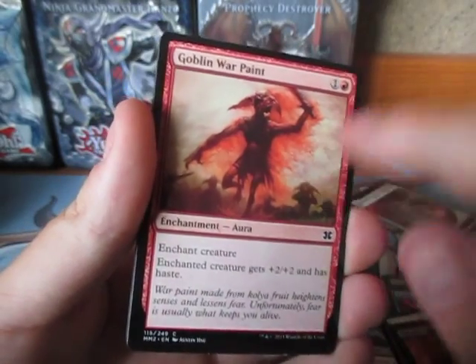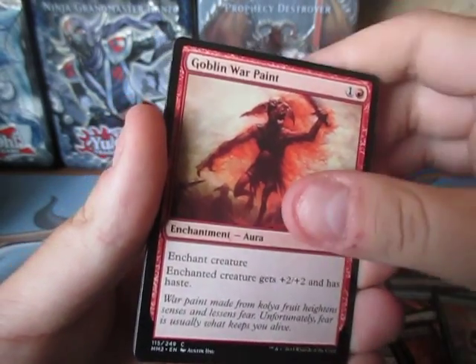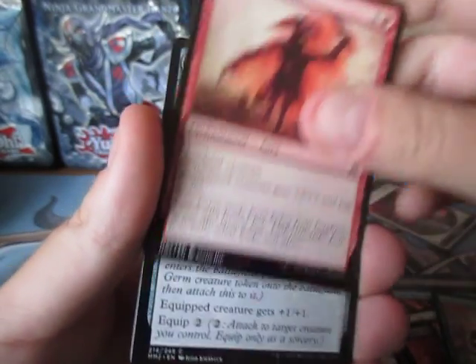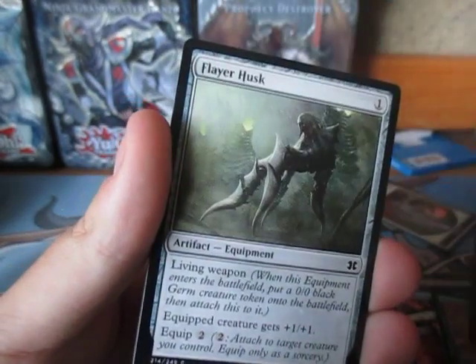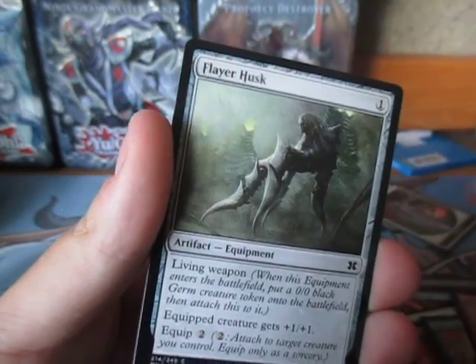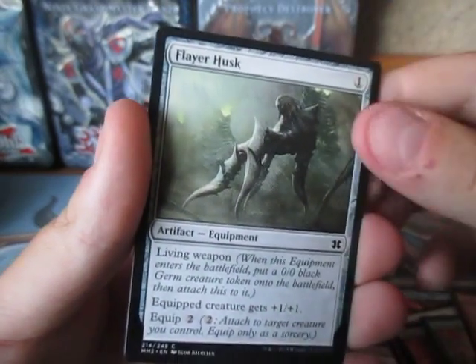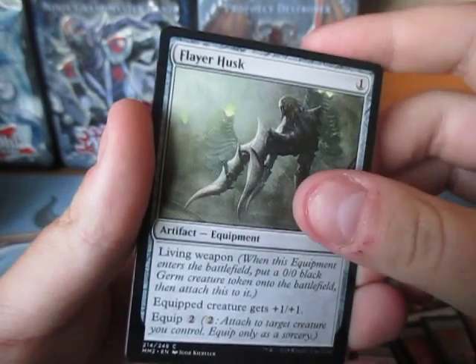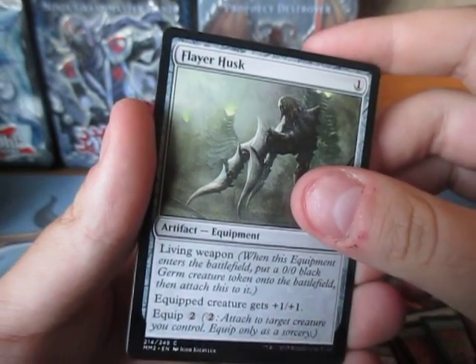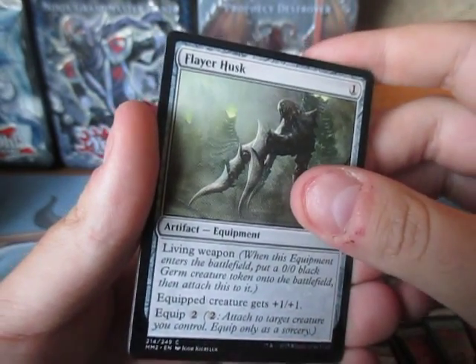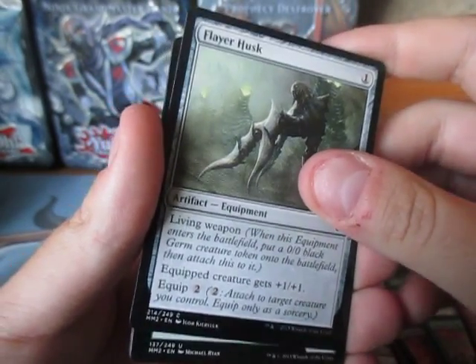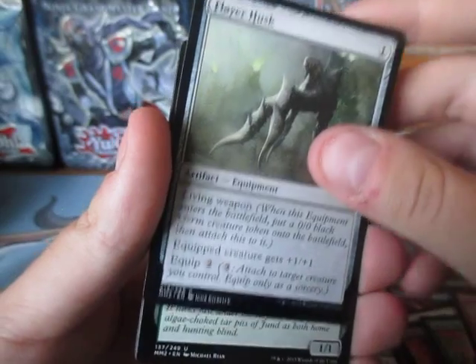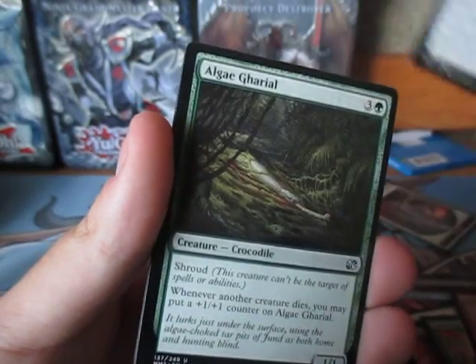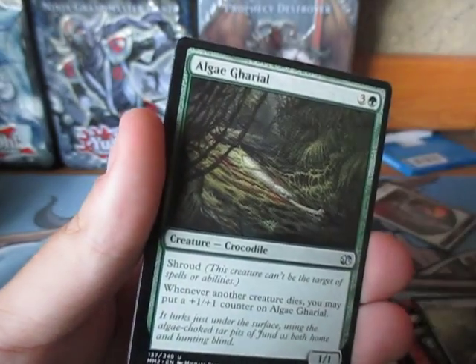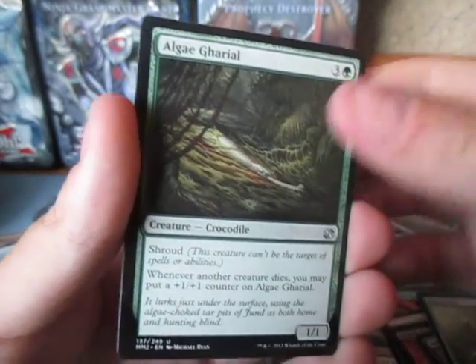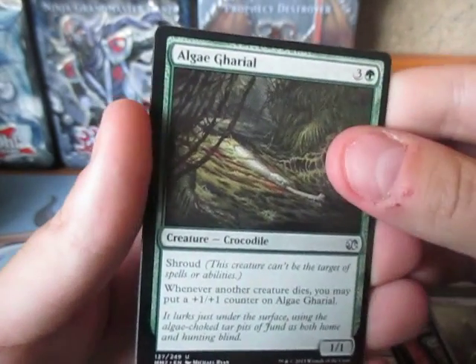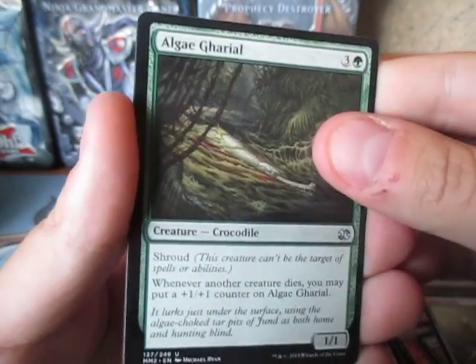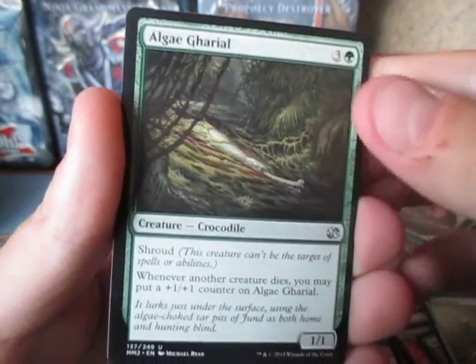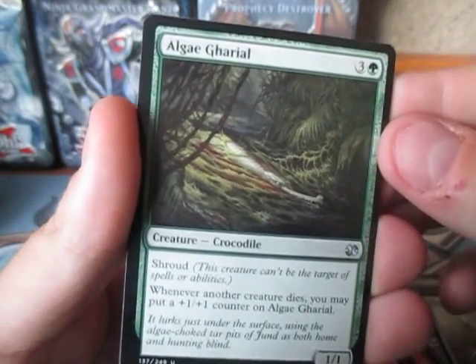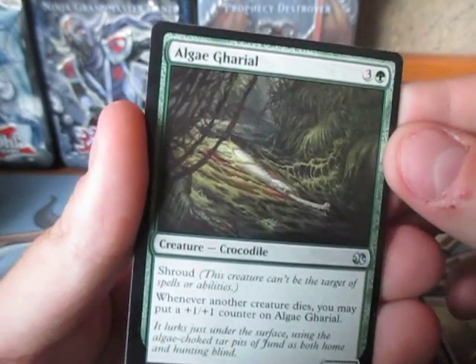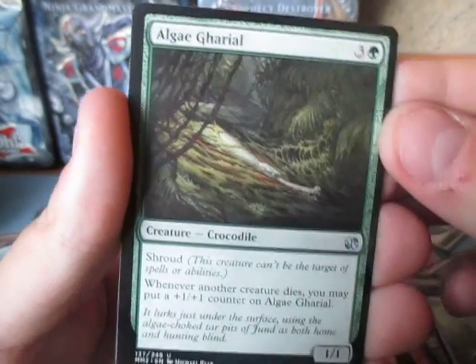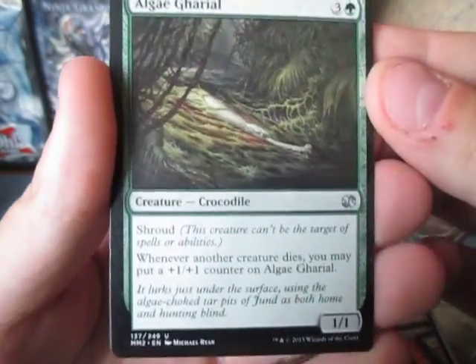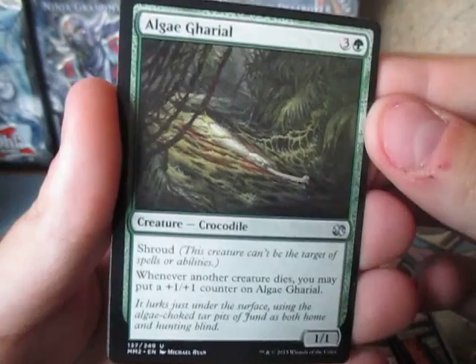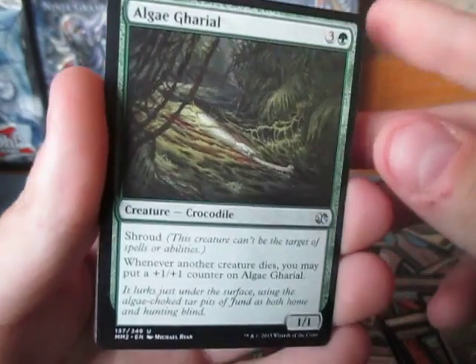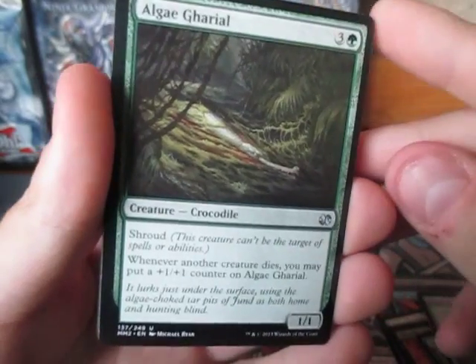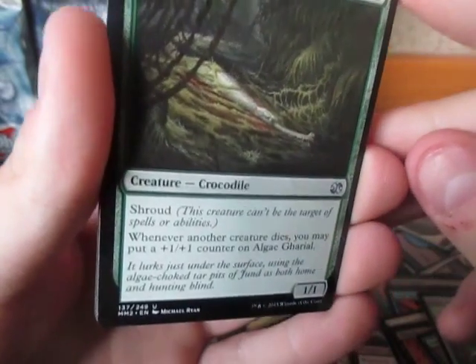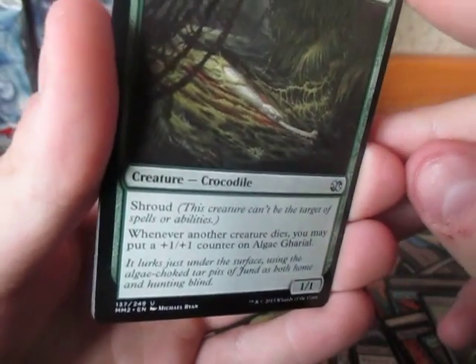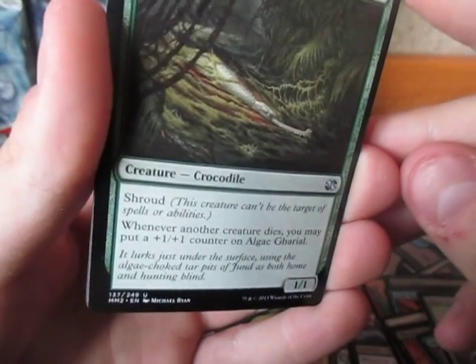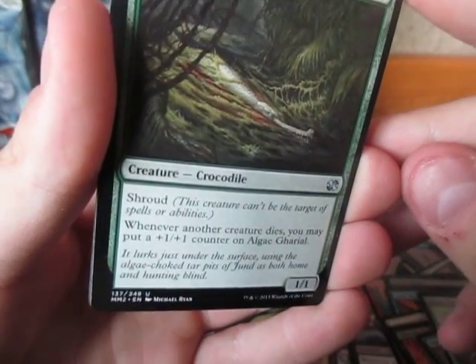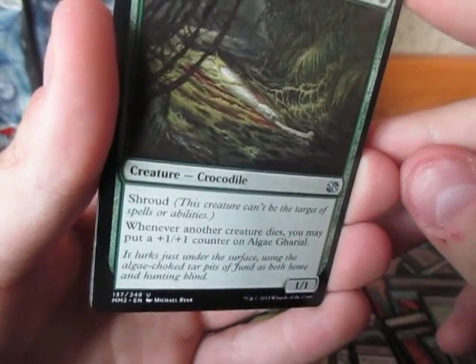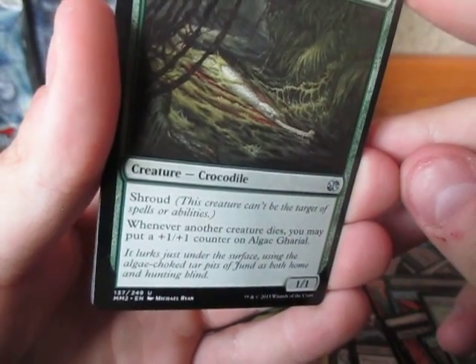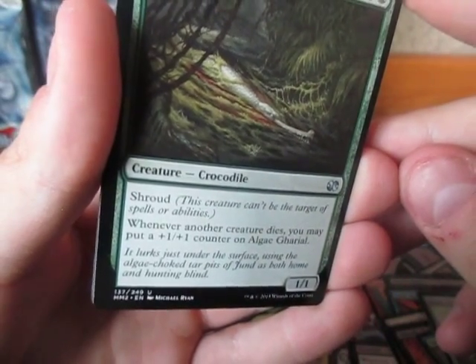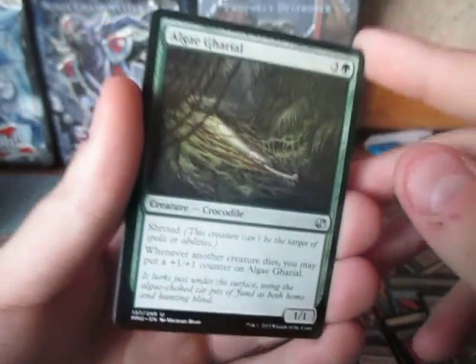Goblin Warpaint — I really like. Flayer Husk — interesting. First Uncommon: Alginioro with Shroud, a four-mana 1/1. Whenever another creature dies, you may put a +1/+1 counter on it.